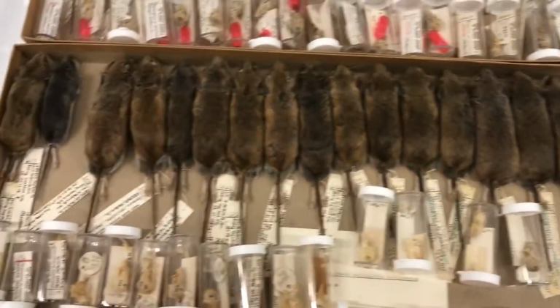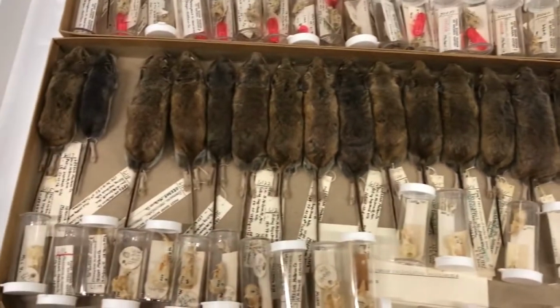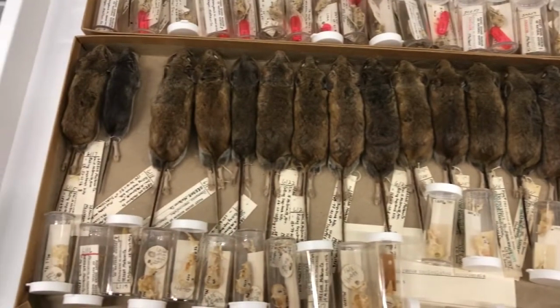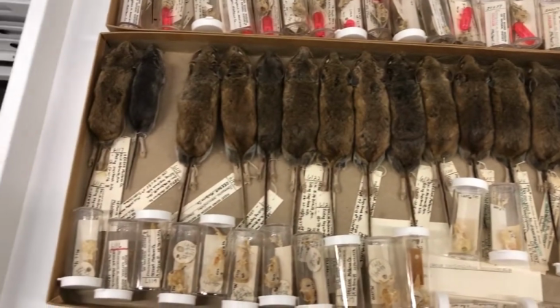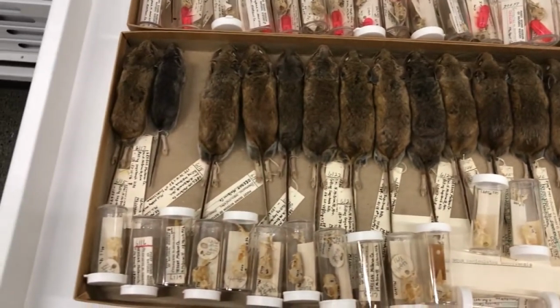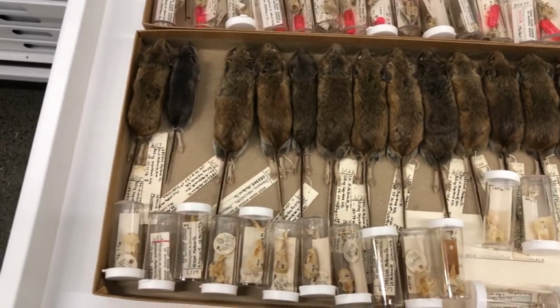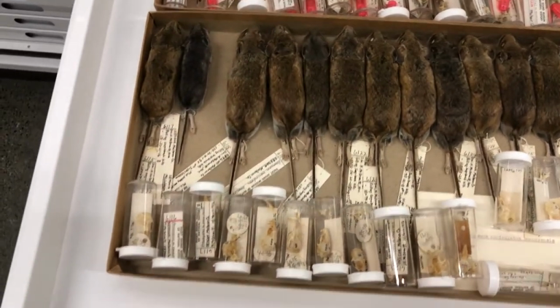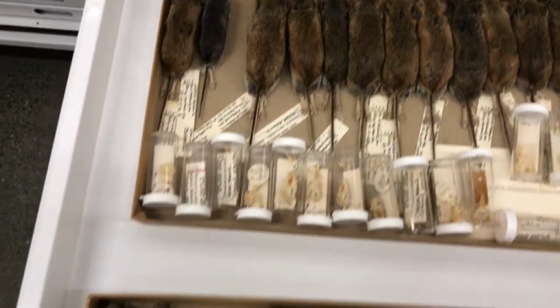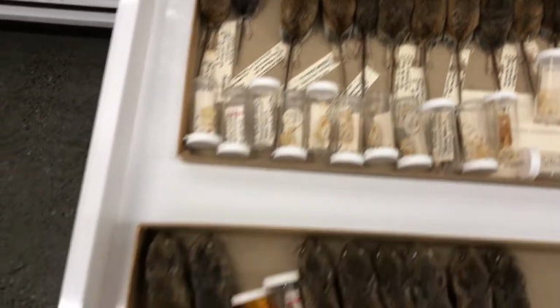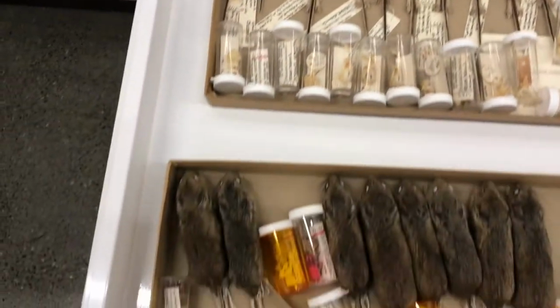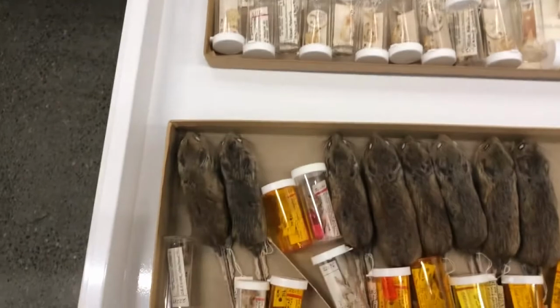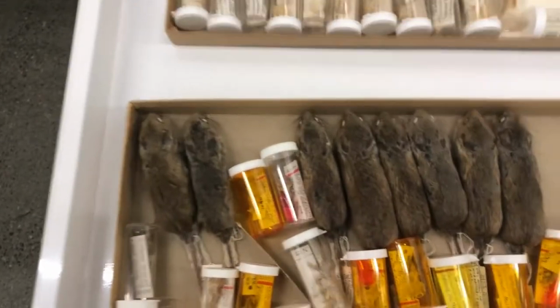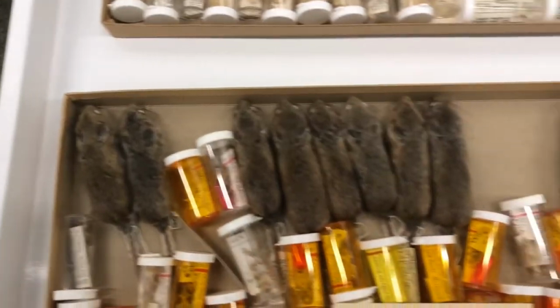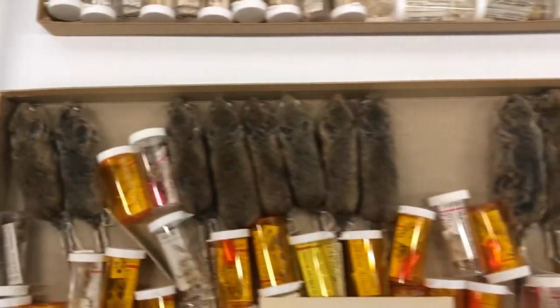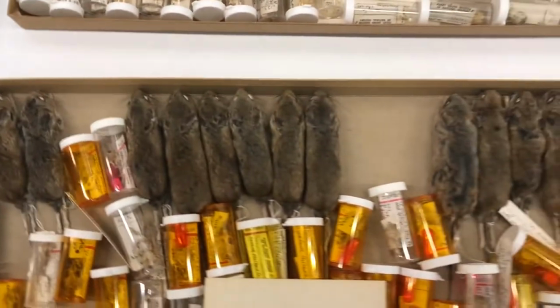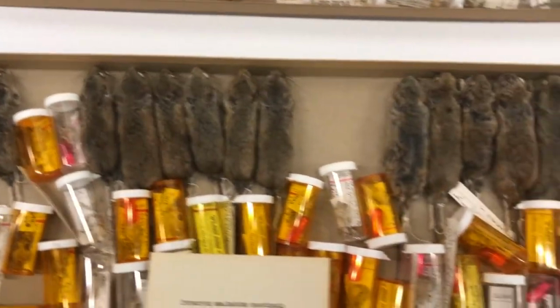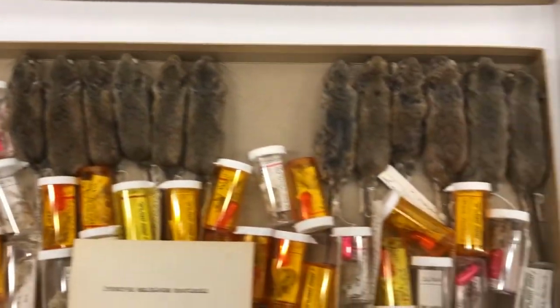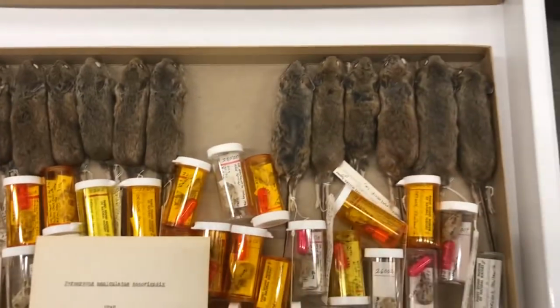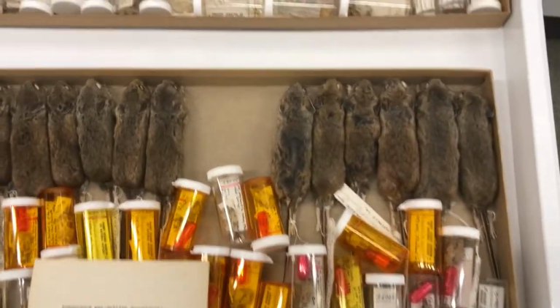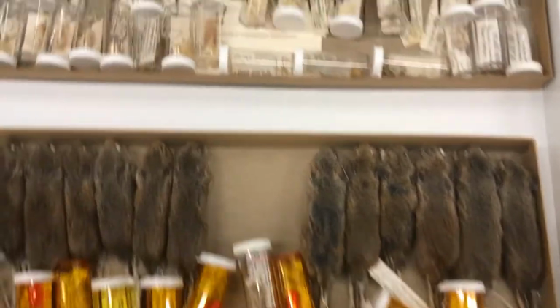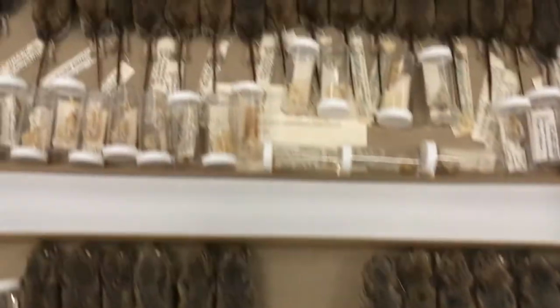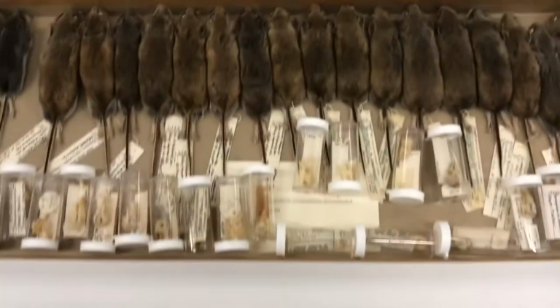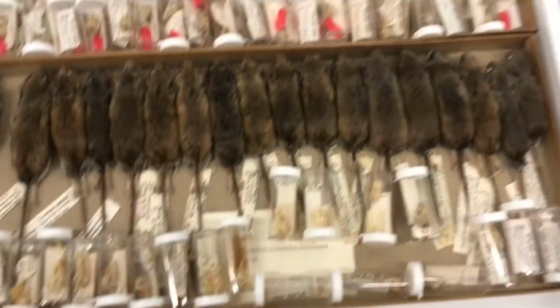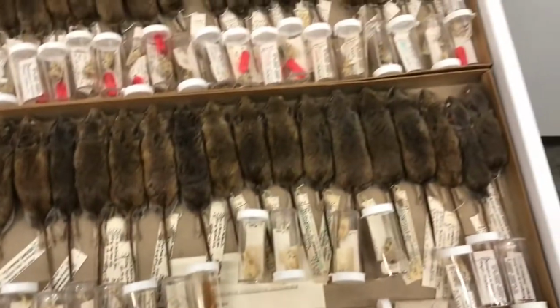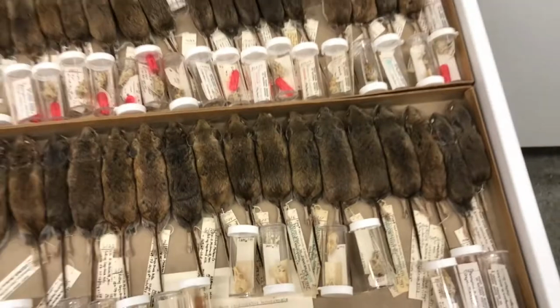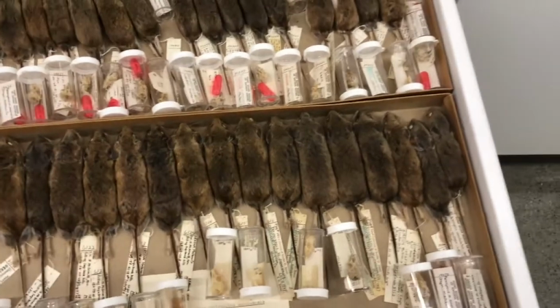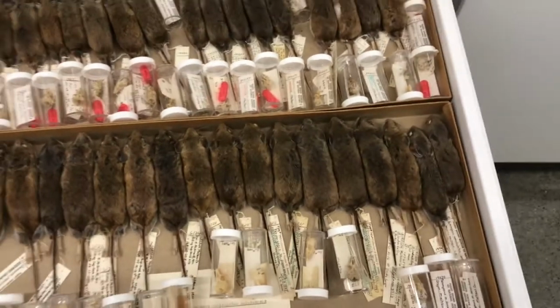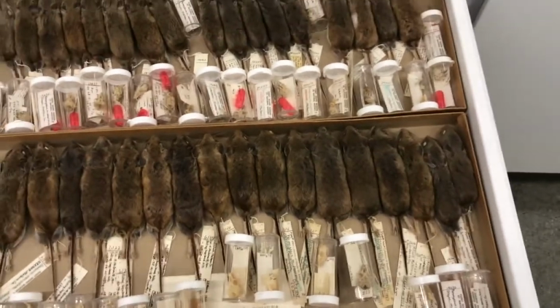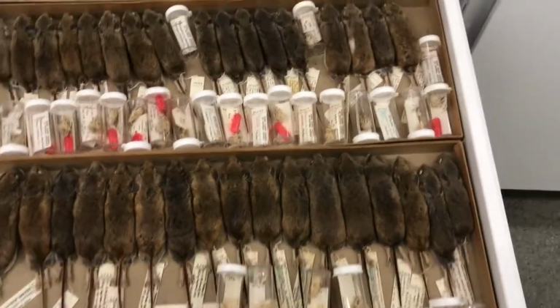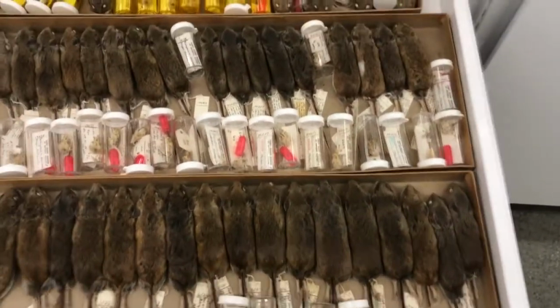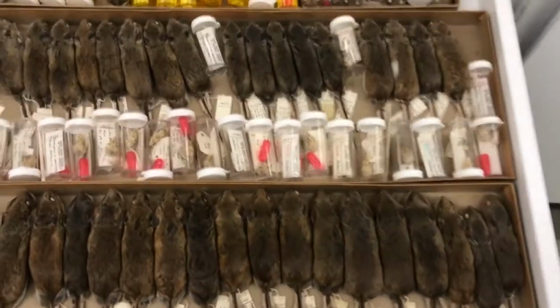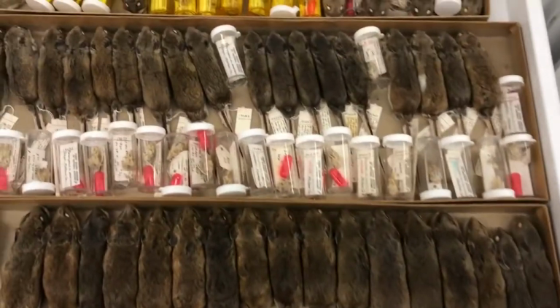Just like birds, each individual in the collection has its own spot. These are all organized by species, by dates and times, so each one has its exact spot that we like to keep it in.